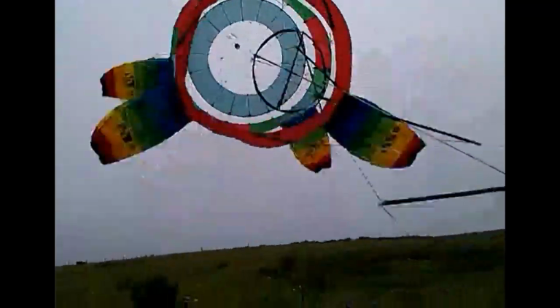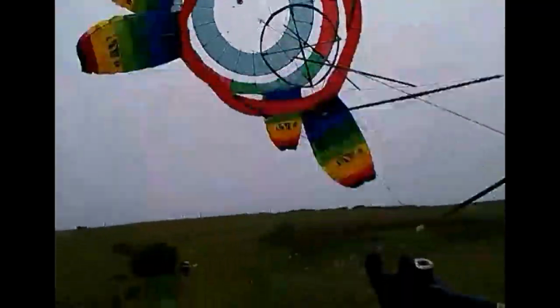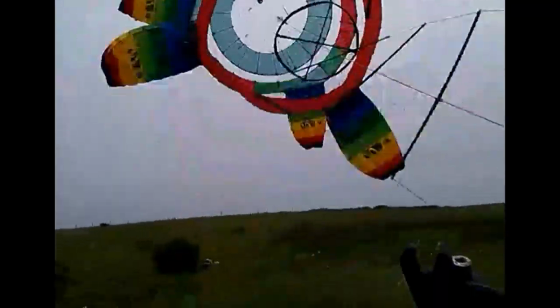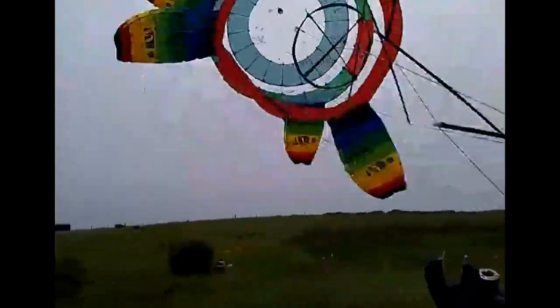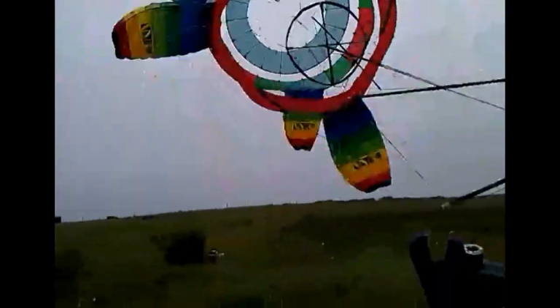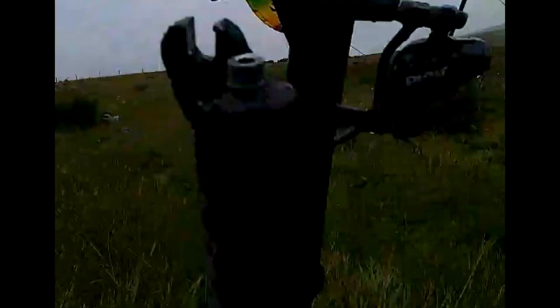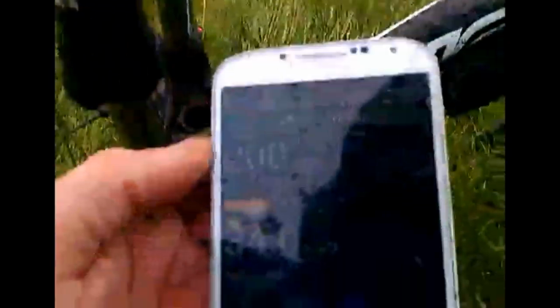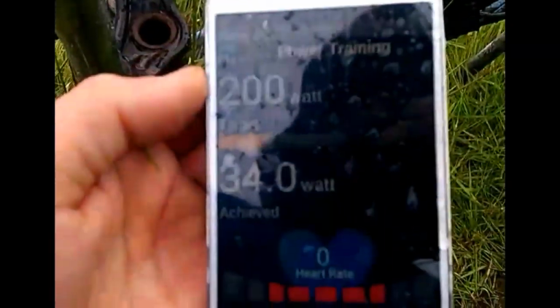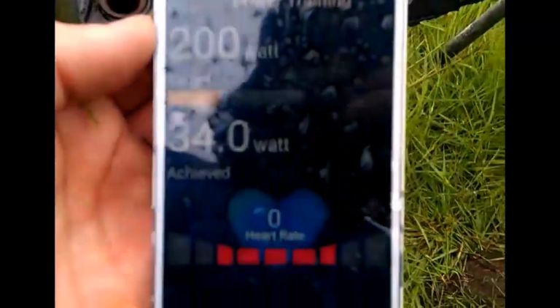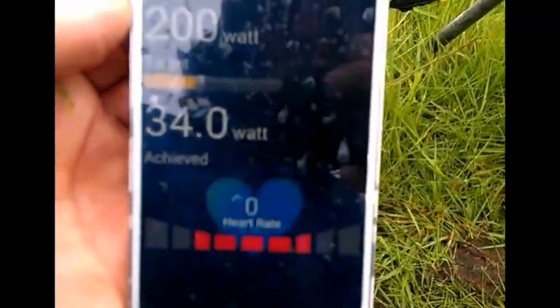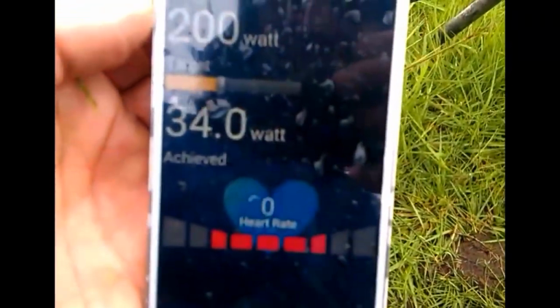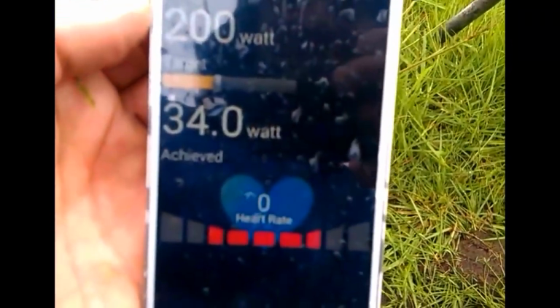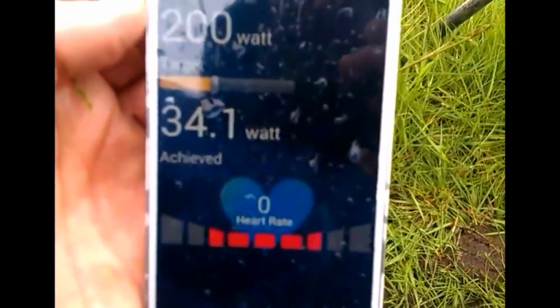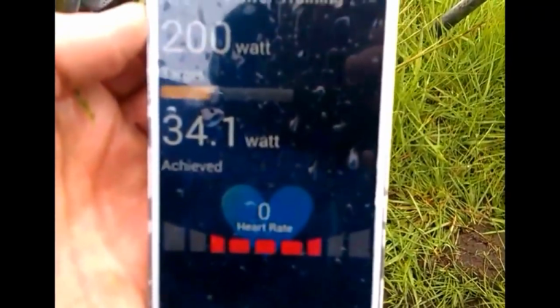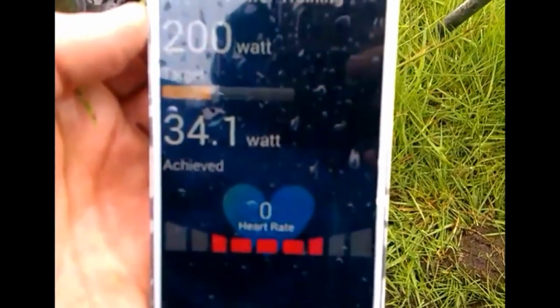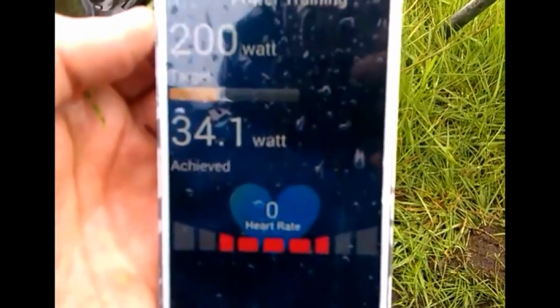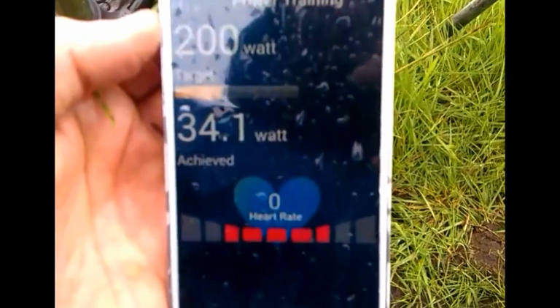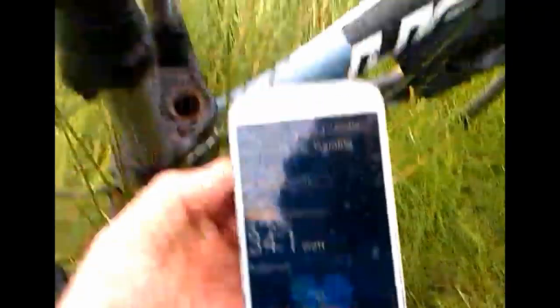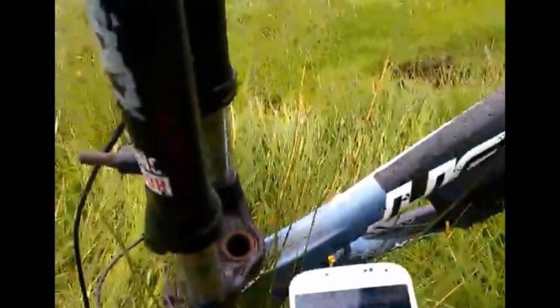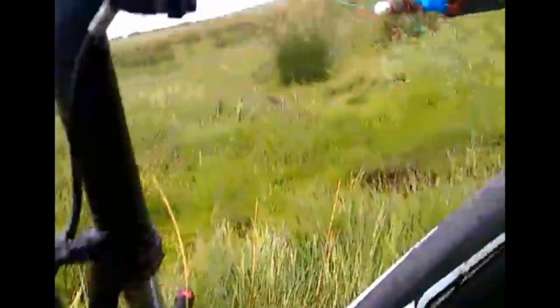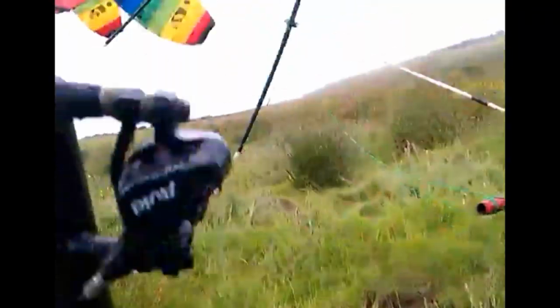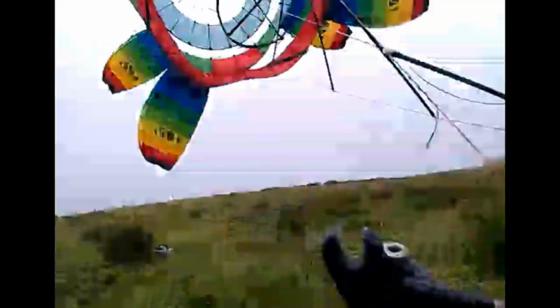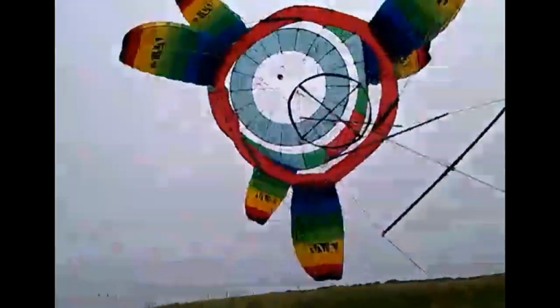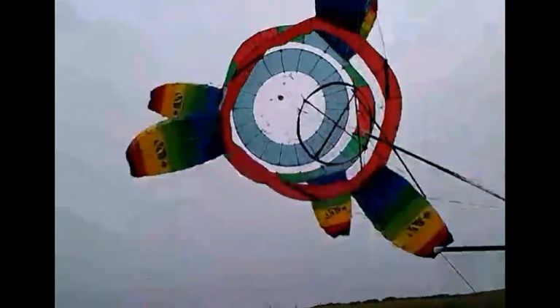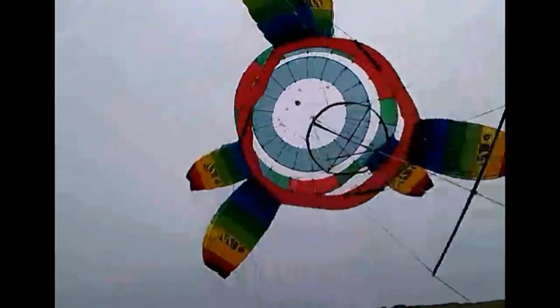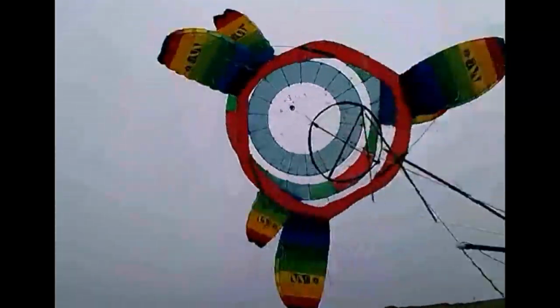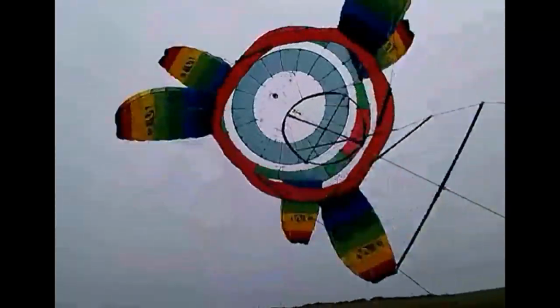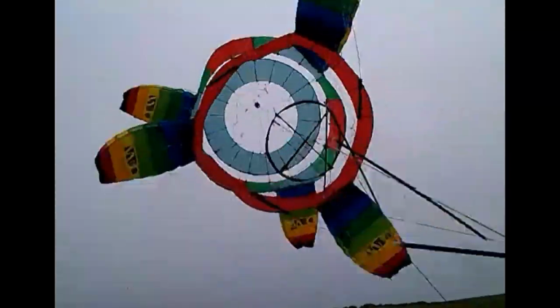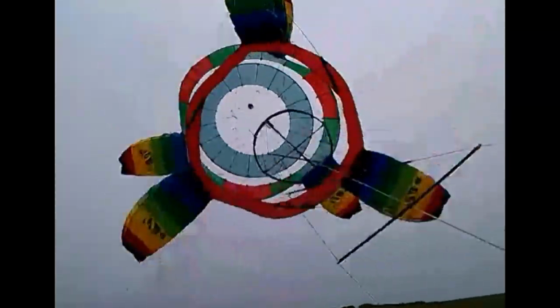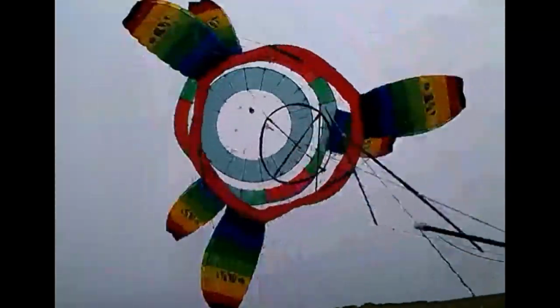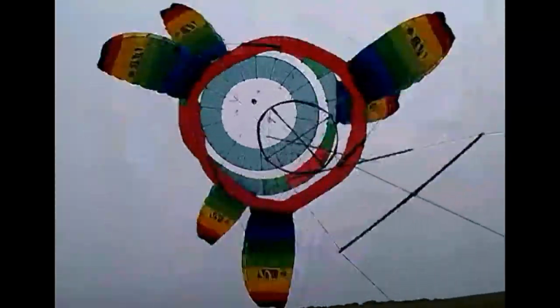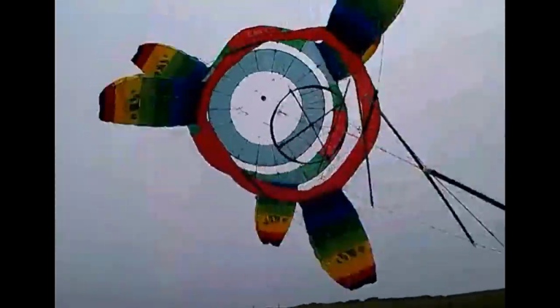Yeah, we're kicking out more power, but it's still not exactly ripping along. Look how slow that is just now.